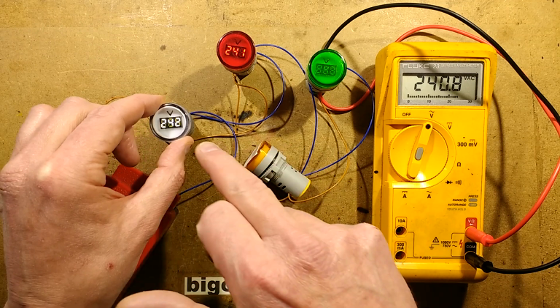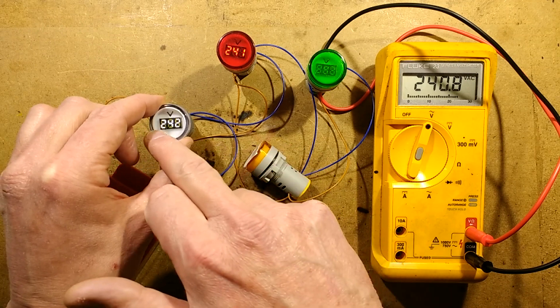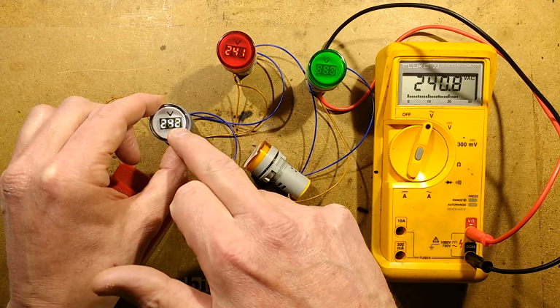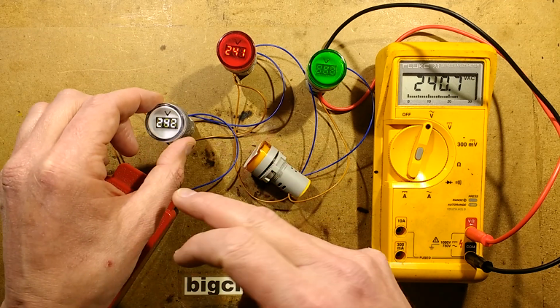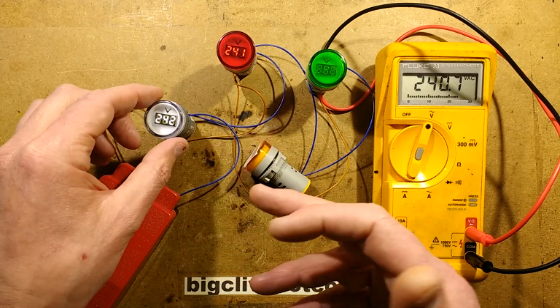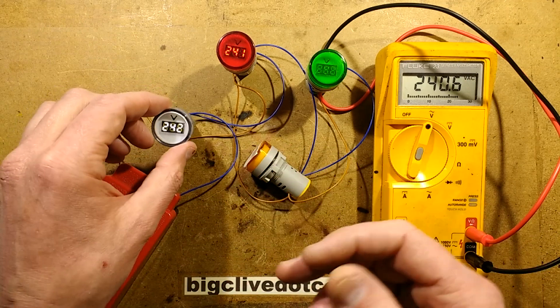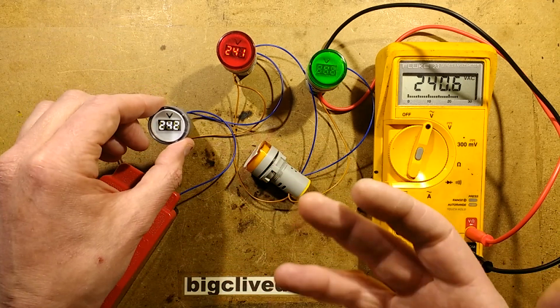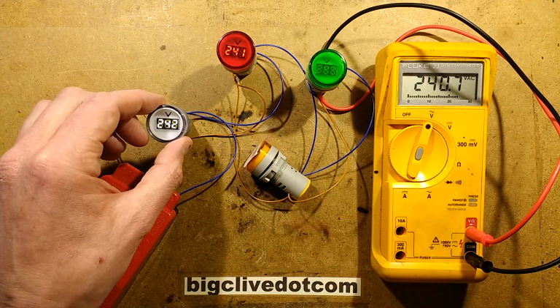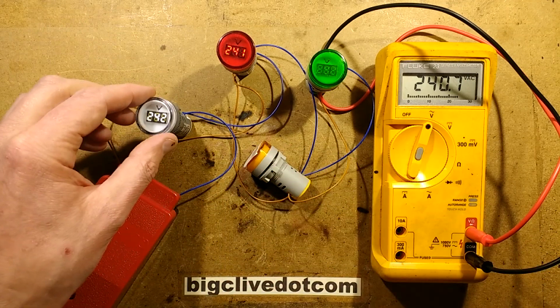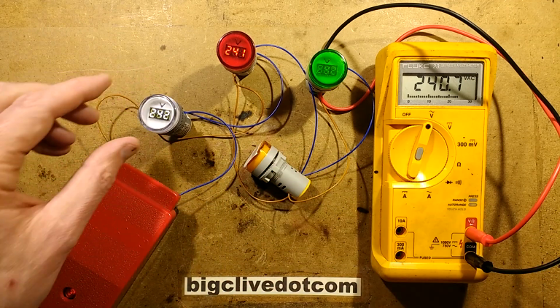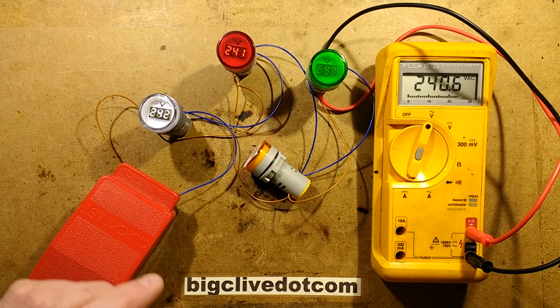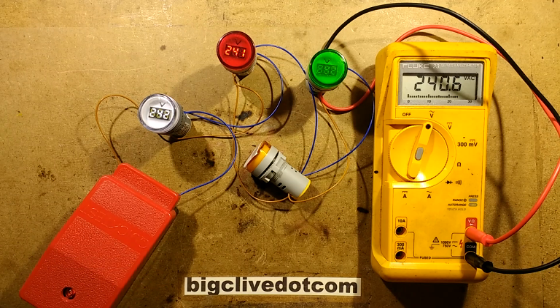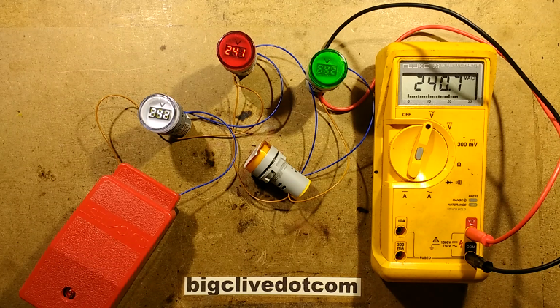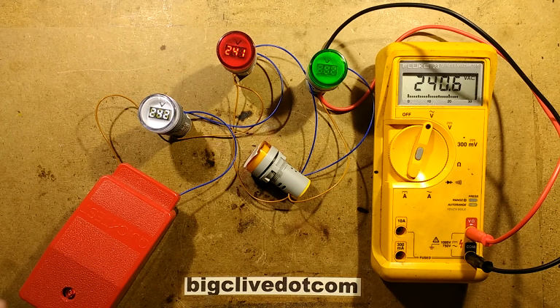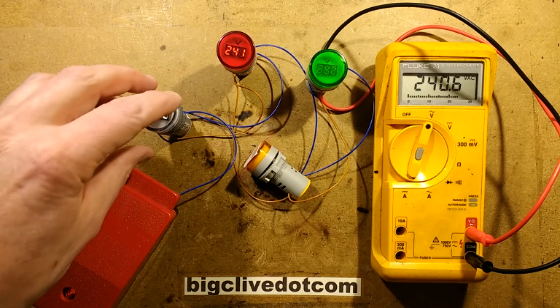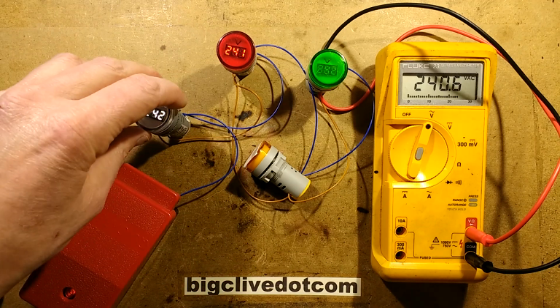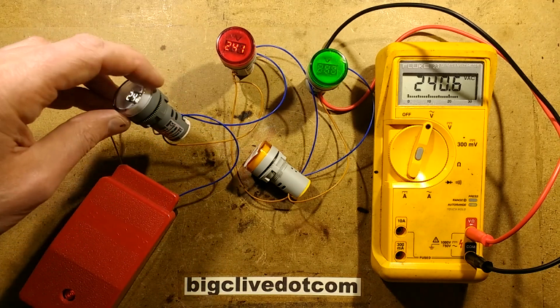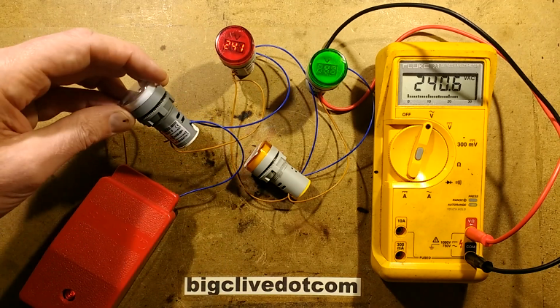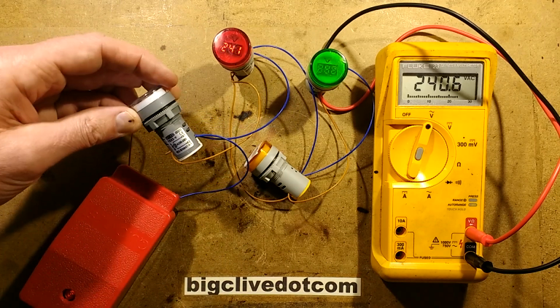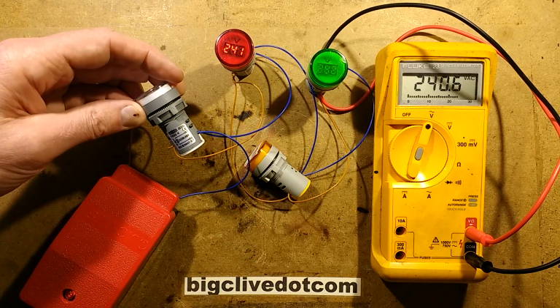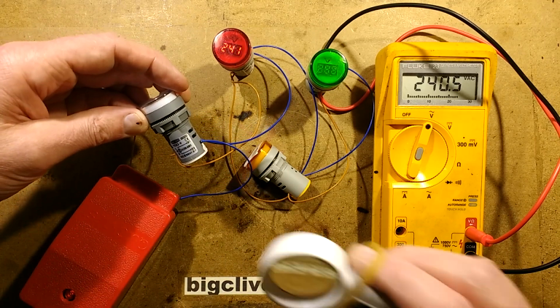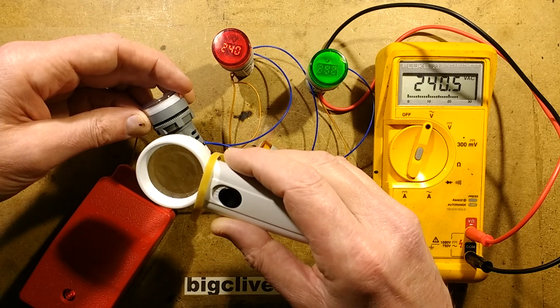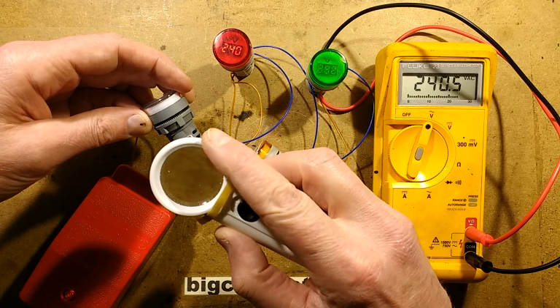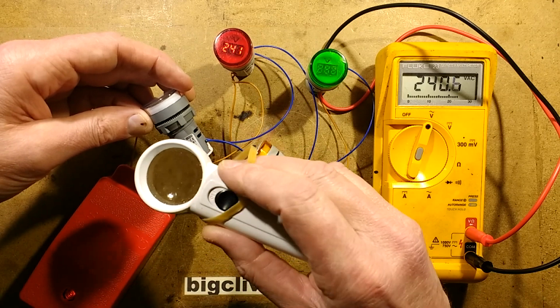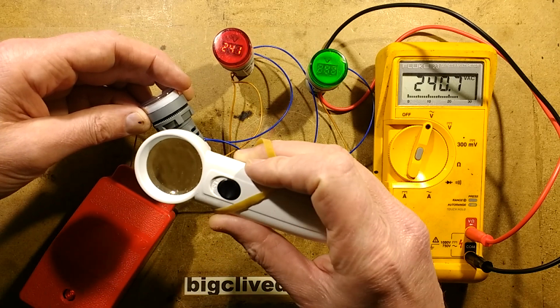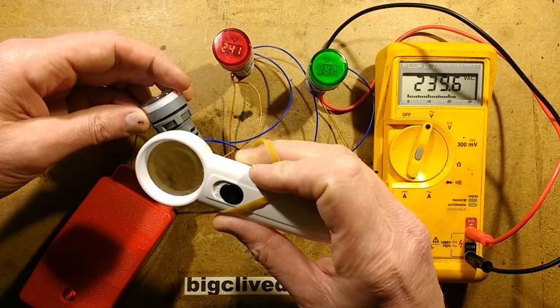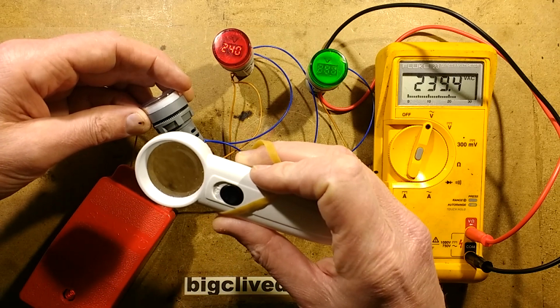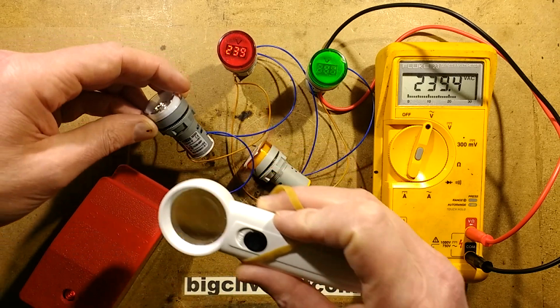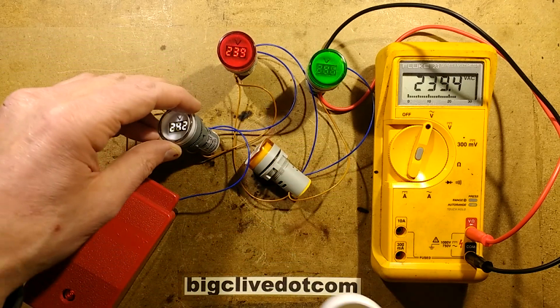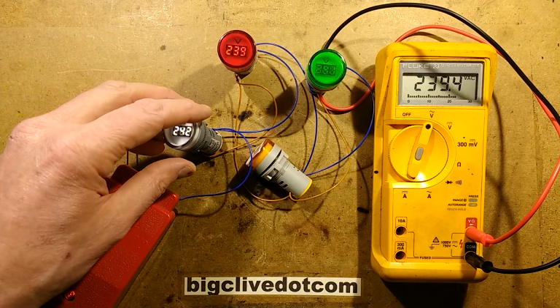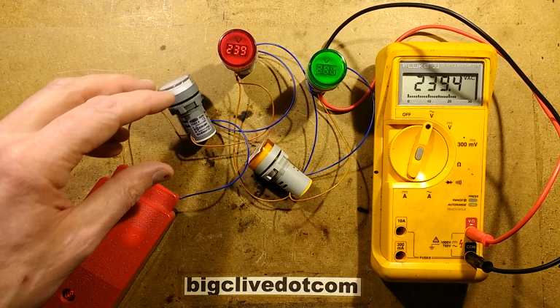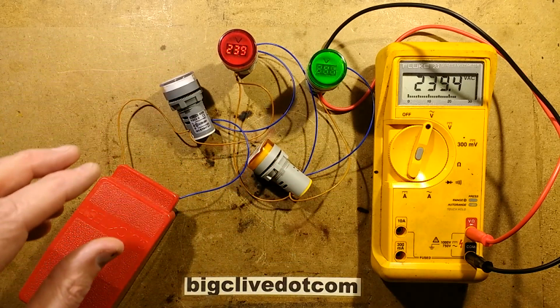I would reckon the white one is, over the space of a few years, going to fade a little bit. These things are supposedly rated from 60 volts to 500 volts, but we'll be the judge of that — we can open this up and take a look at the circuitry.